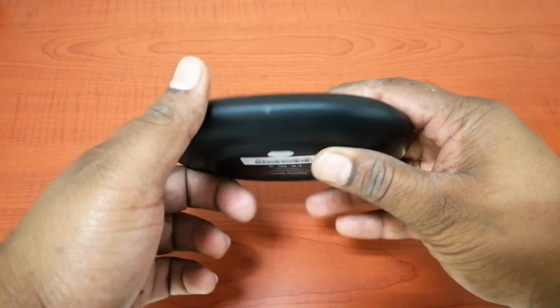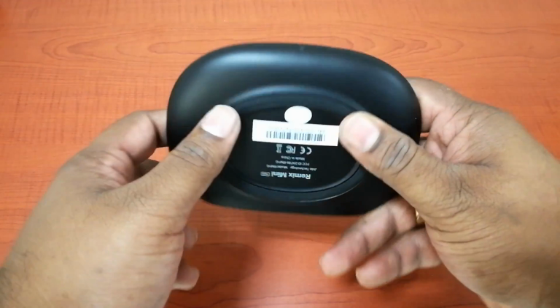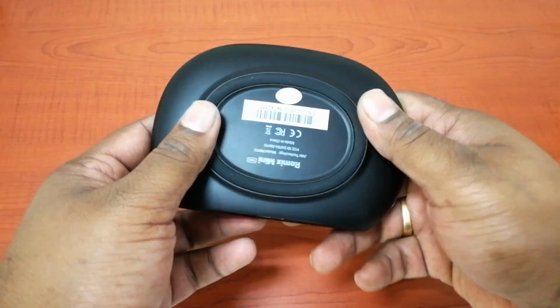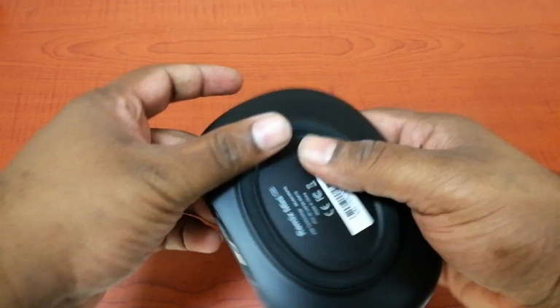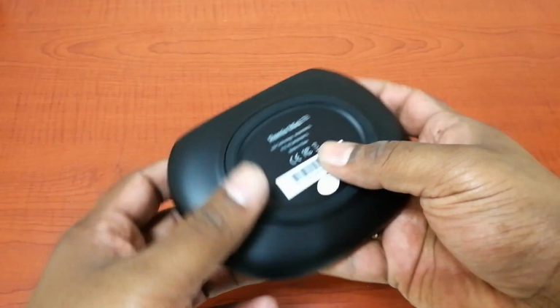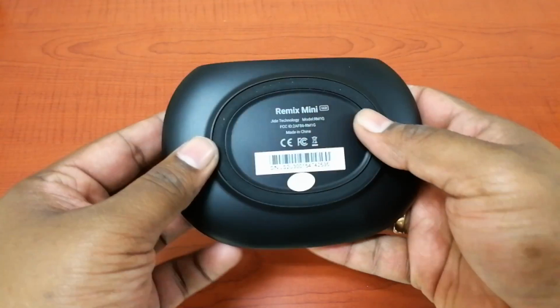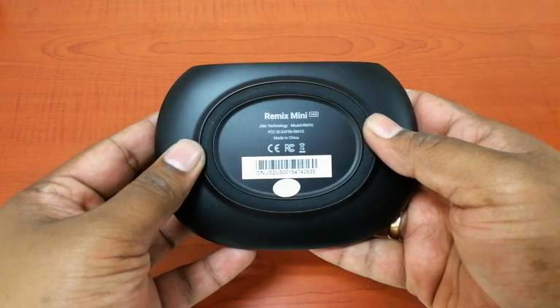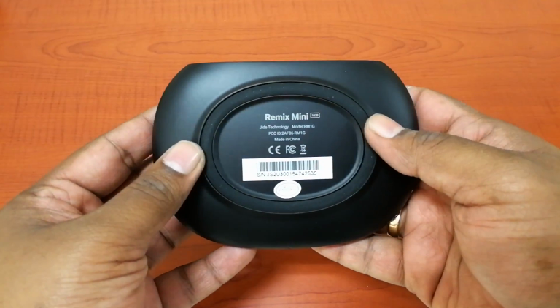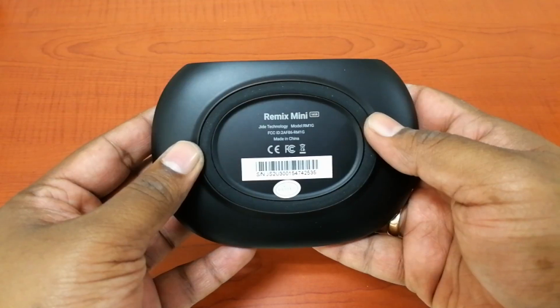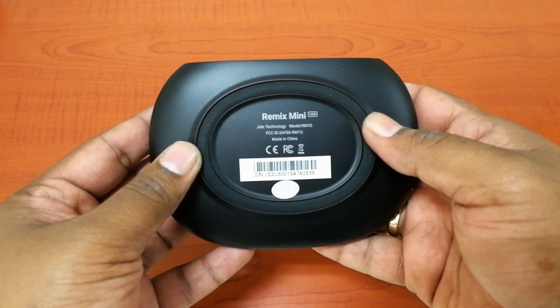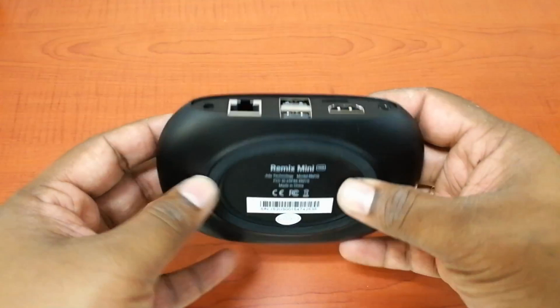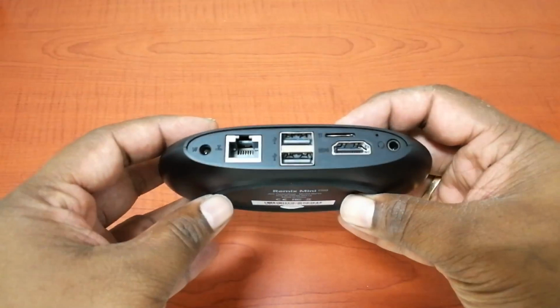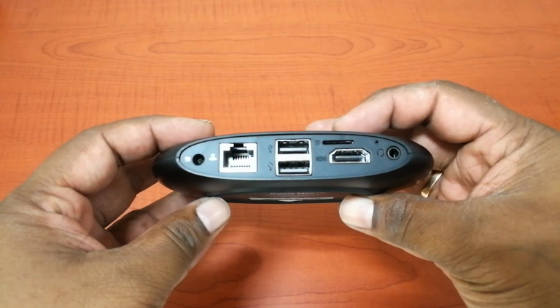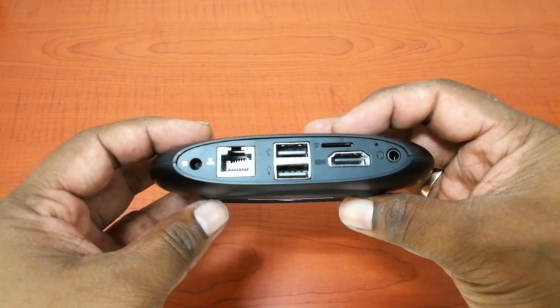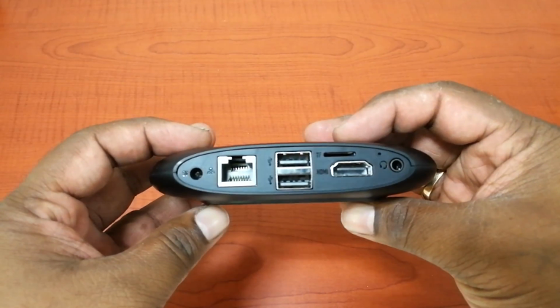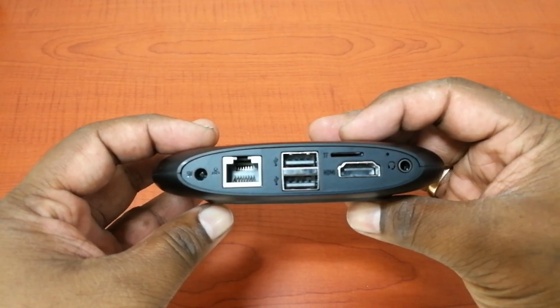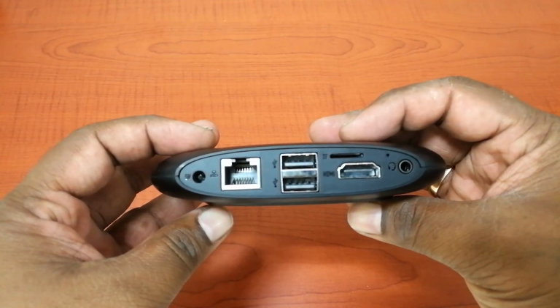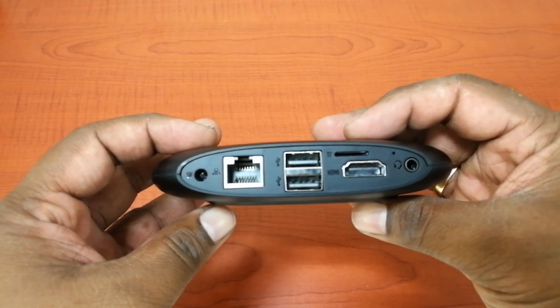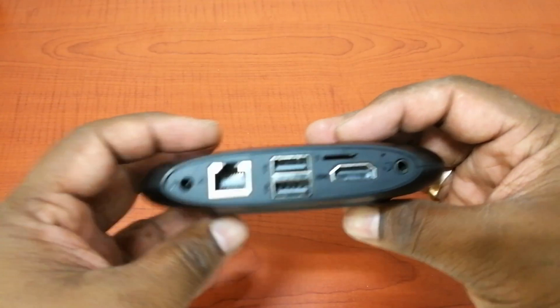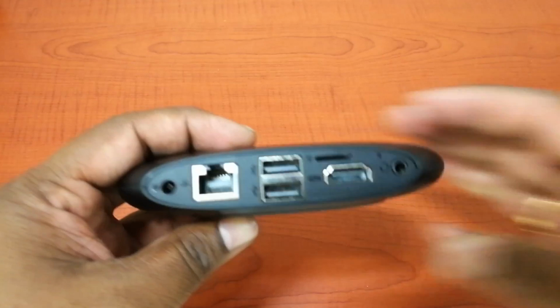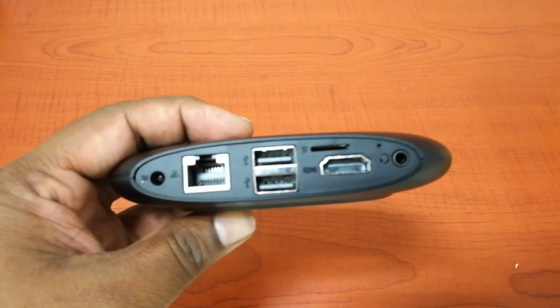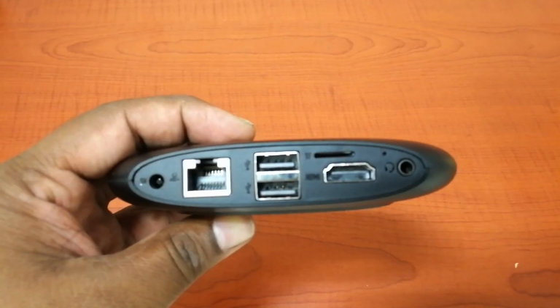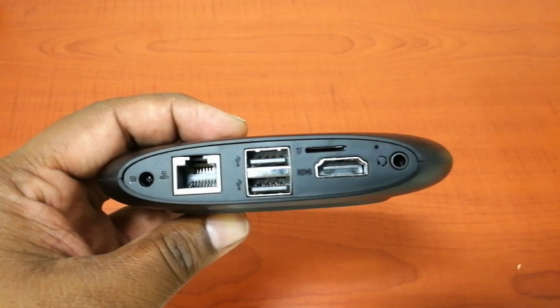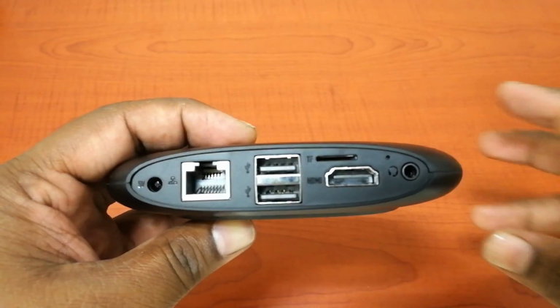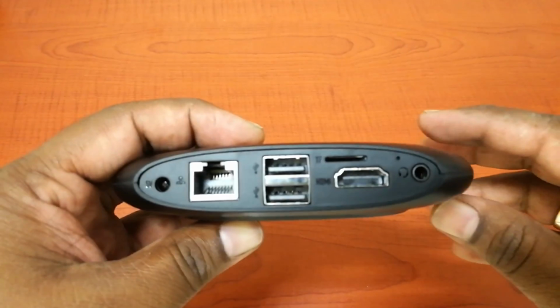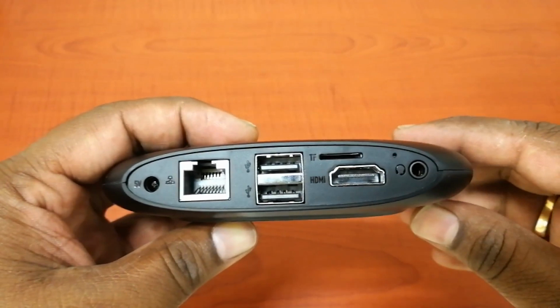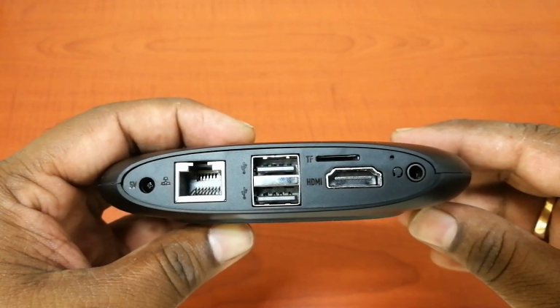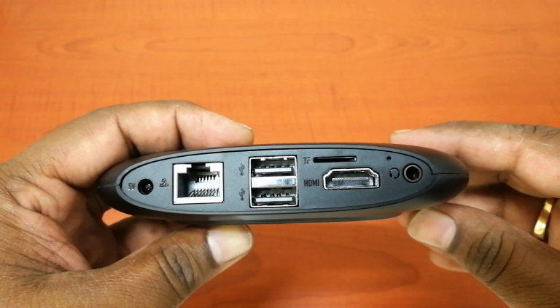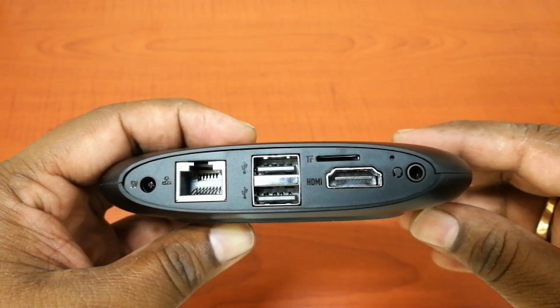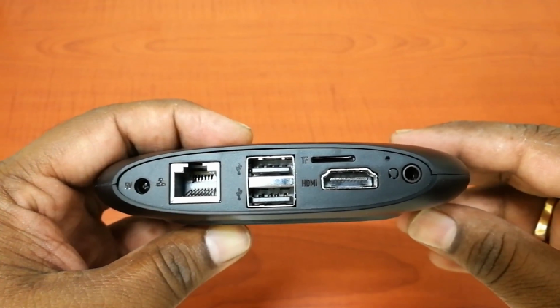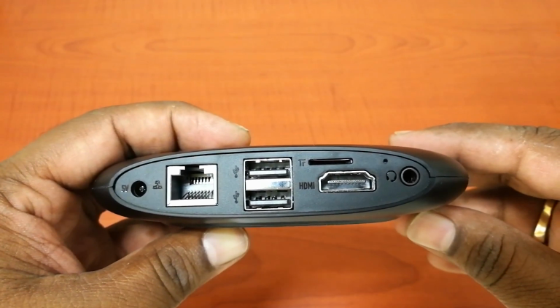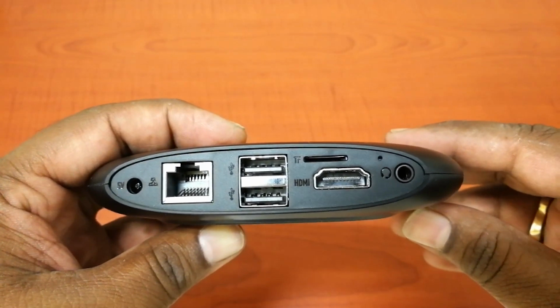The Remix Mini PC is small and portable. It comes with a stylish design and is fully configured with Remix OS 2.0. The Remix OS is itself based on Android 5.1 Lollipop operating system.